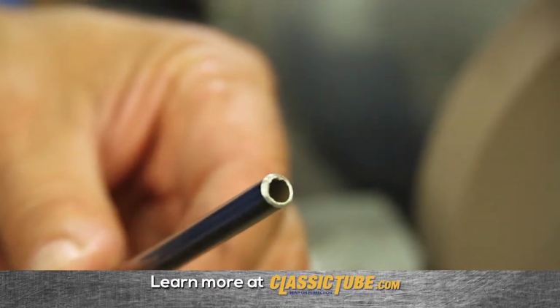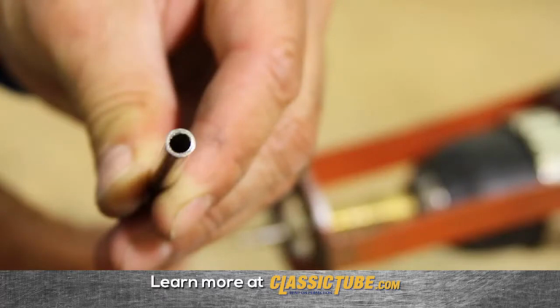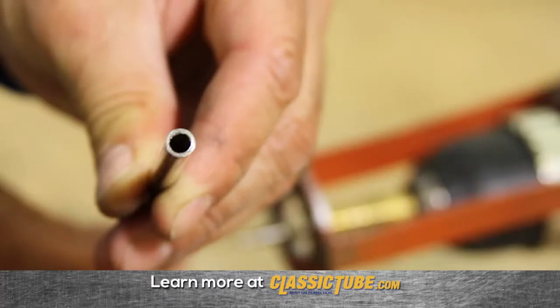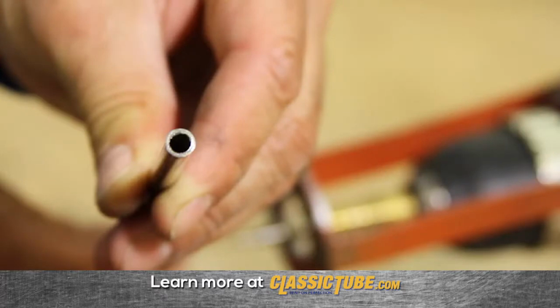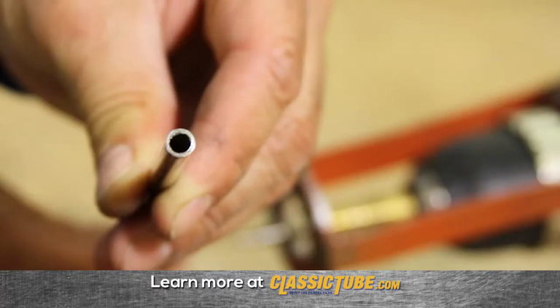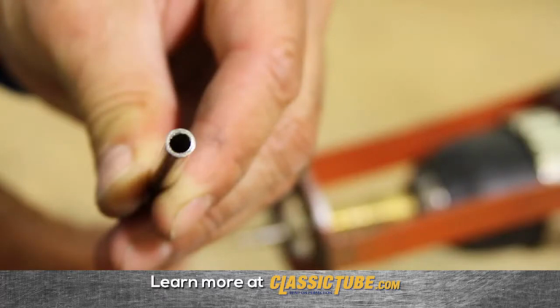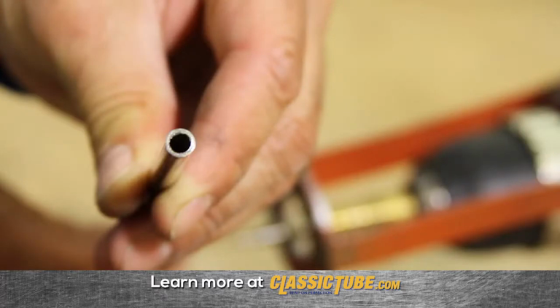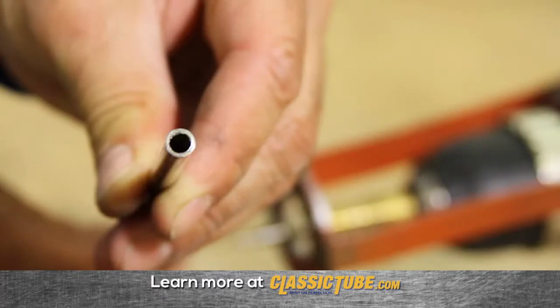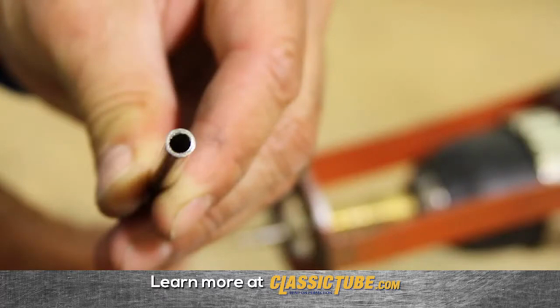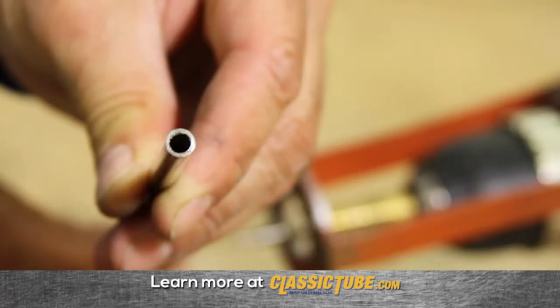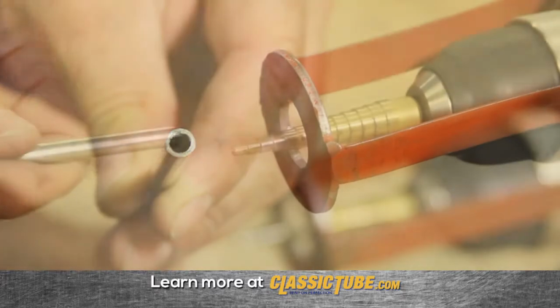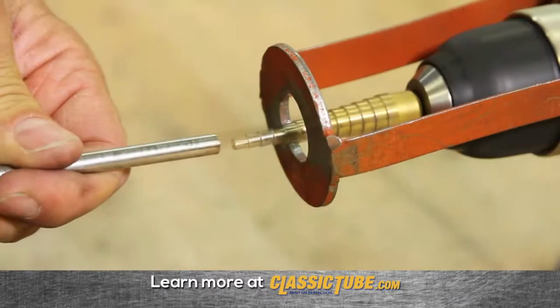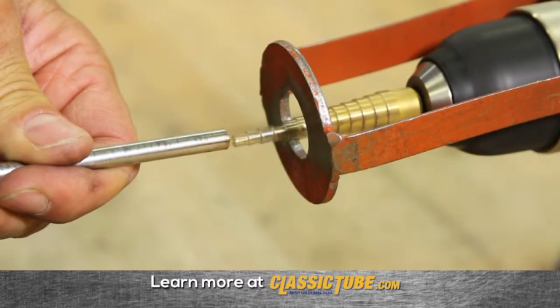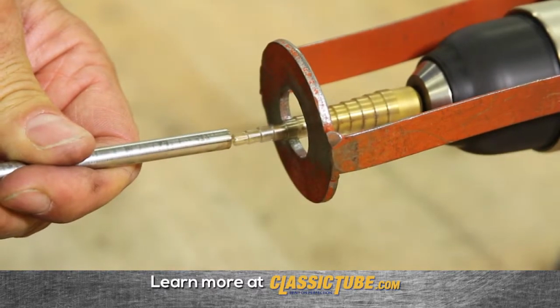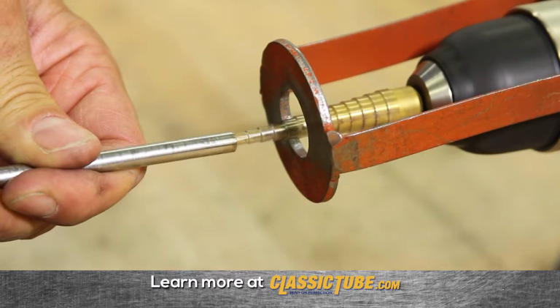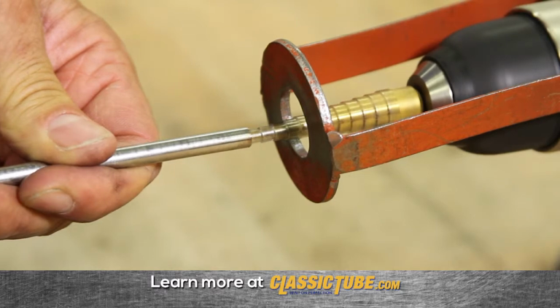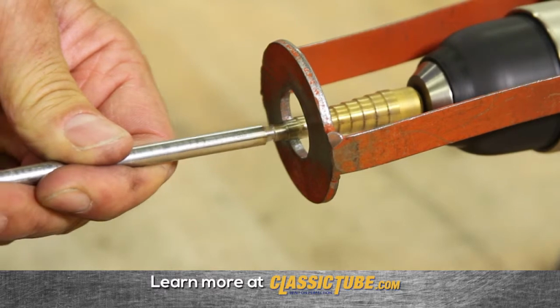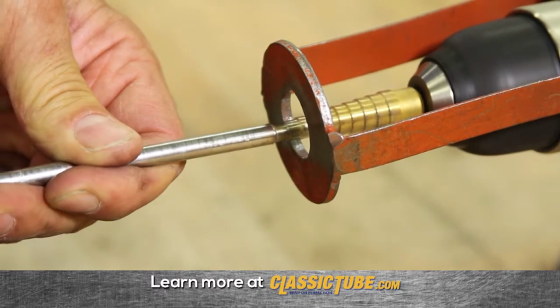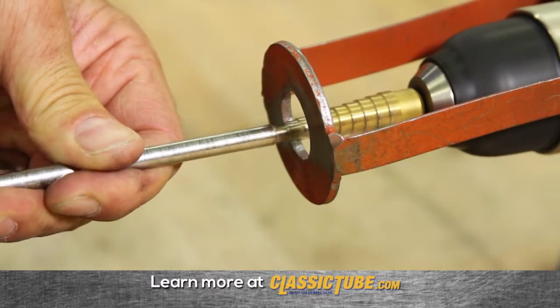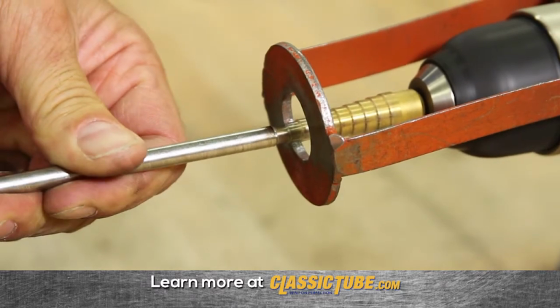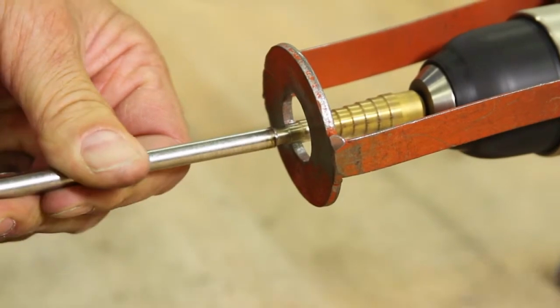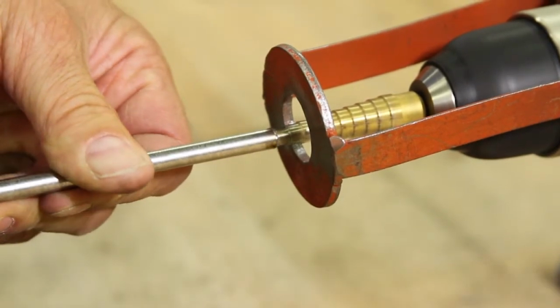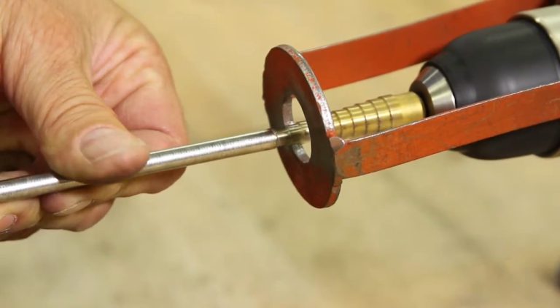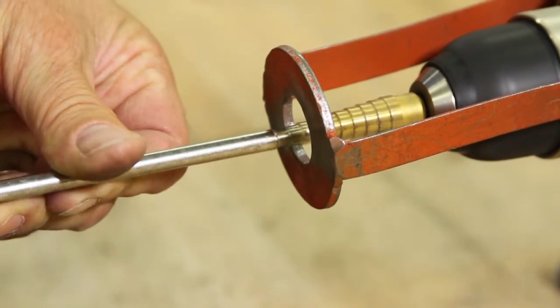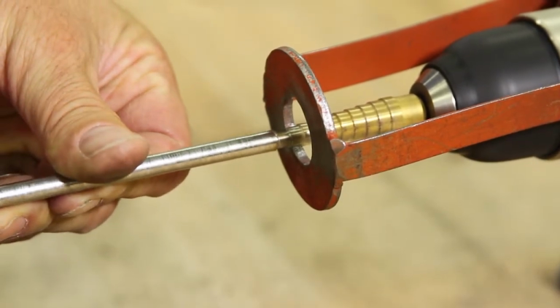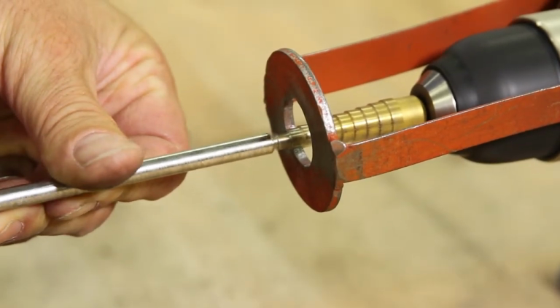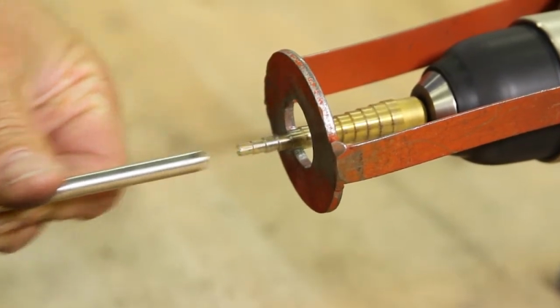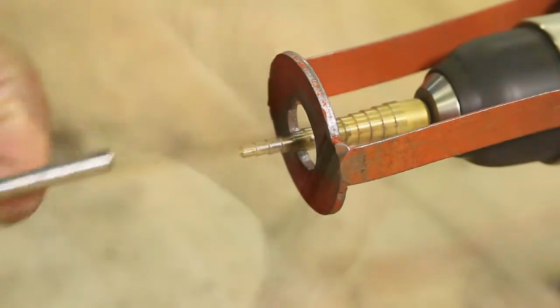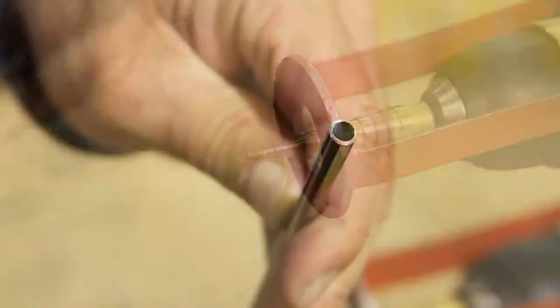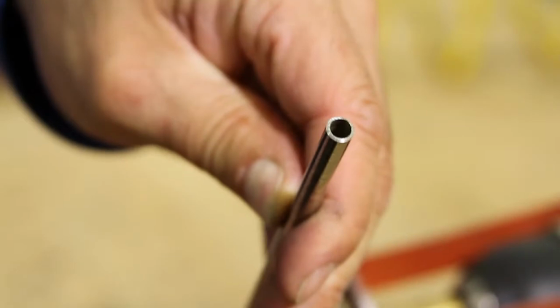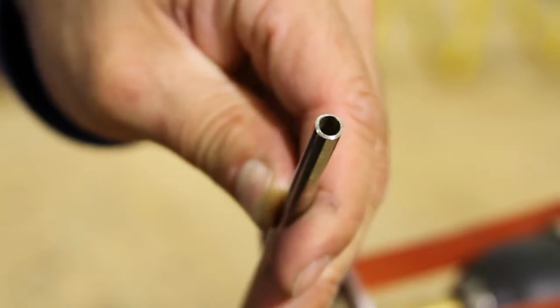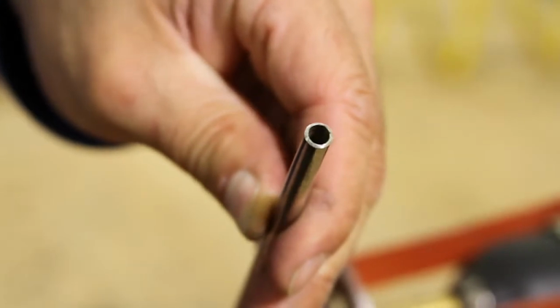The last step is critical to achieving a great flare. Remove the inside burr by using a unibit step drill bit. Again, be sure to use the appropriate pressure.